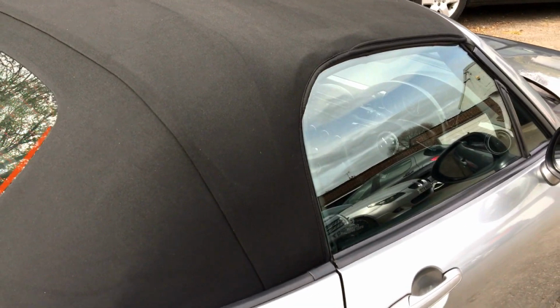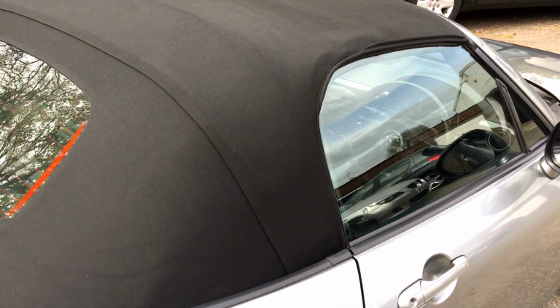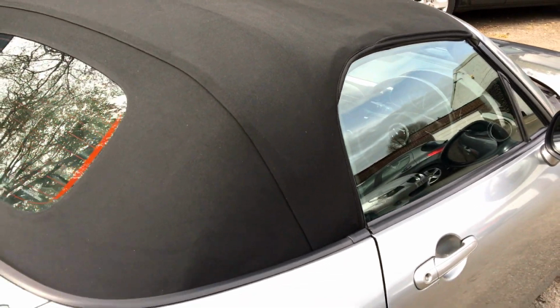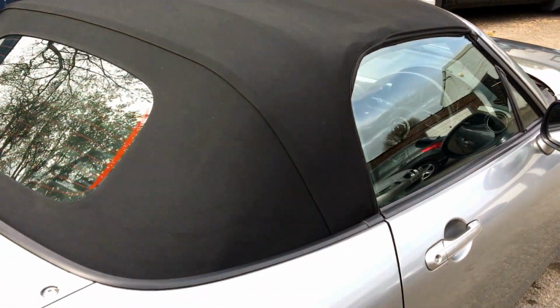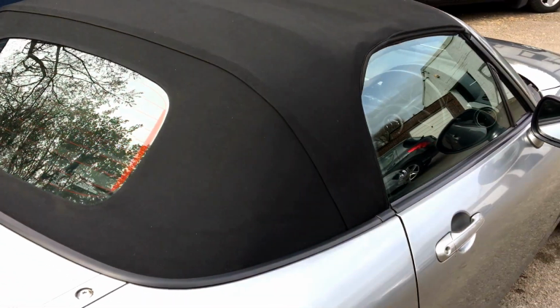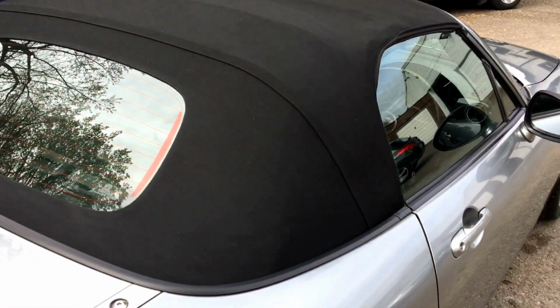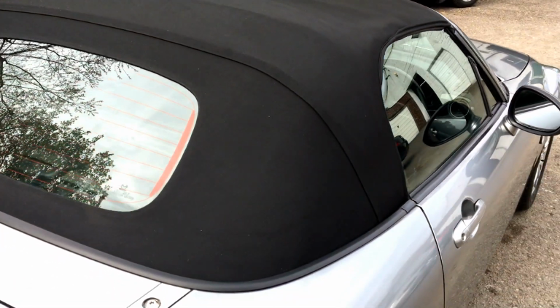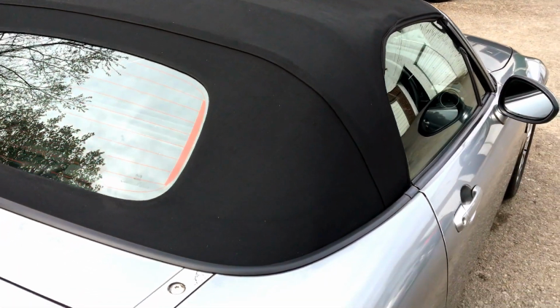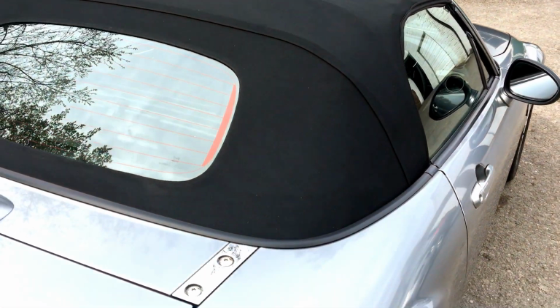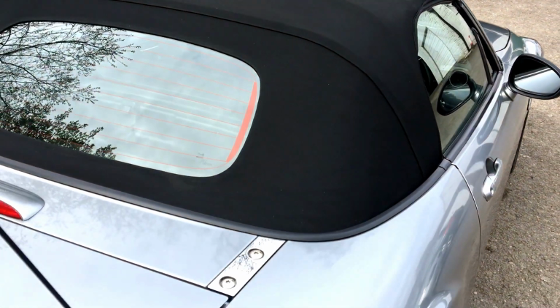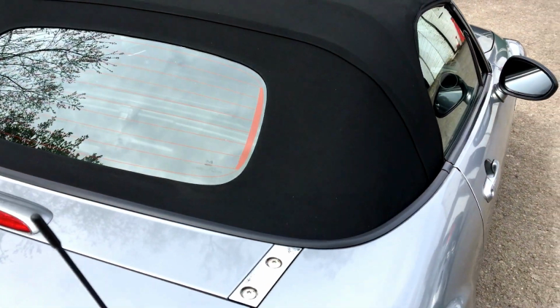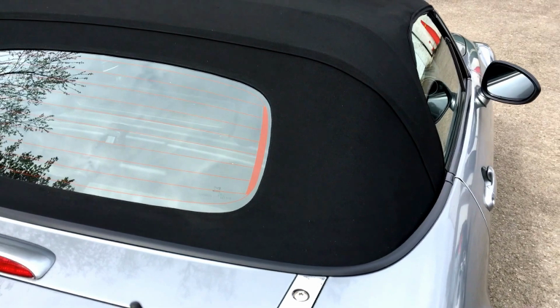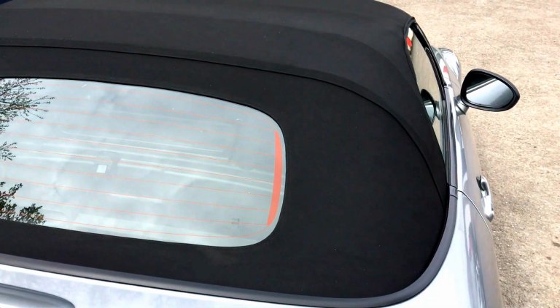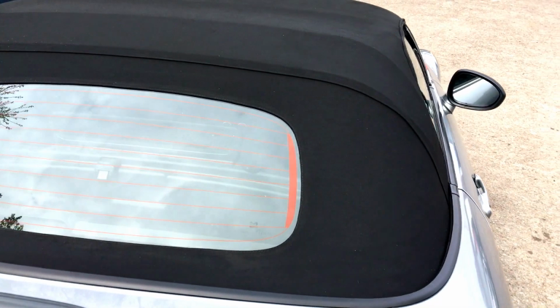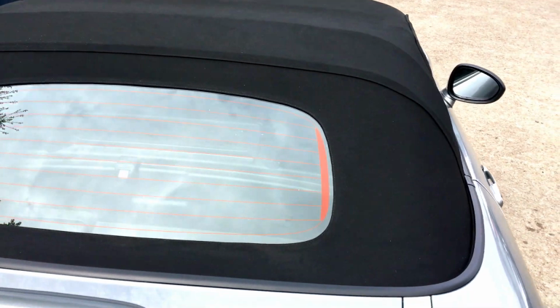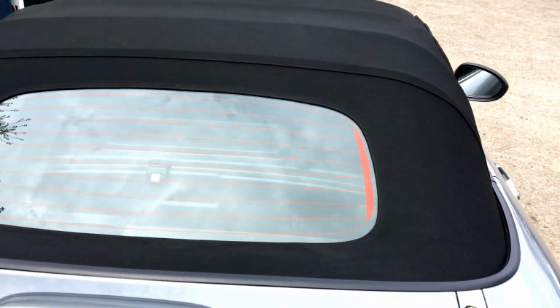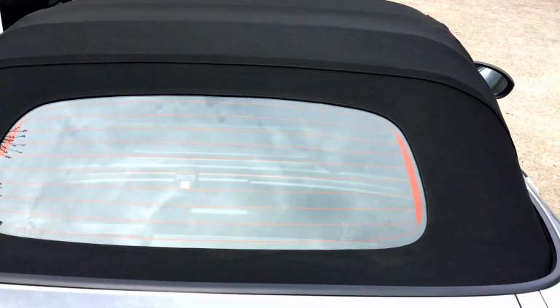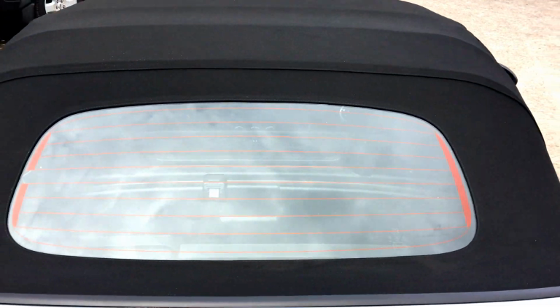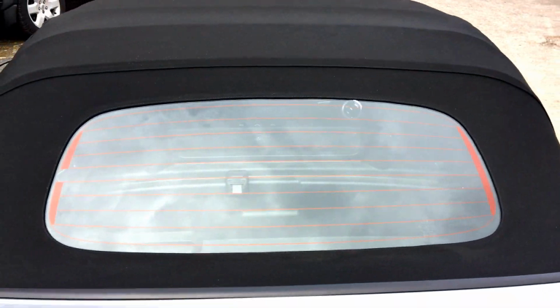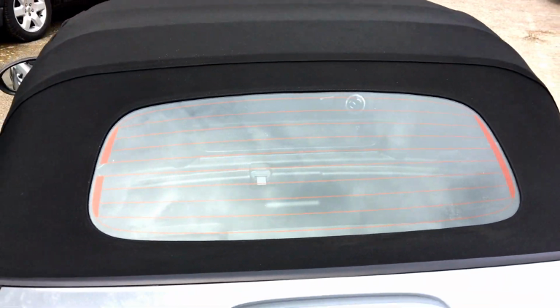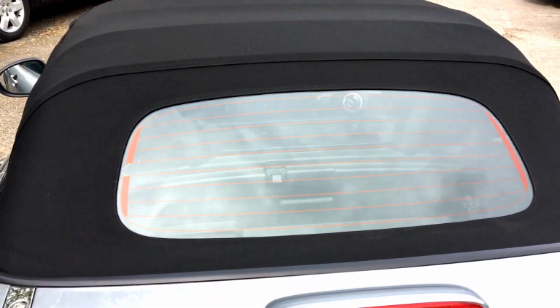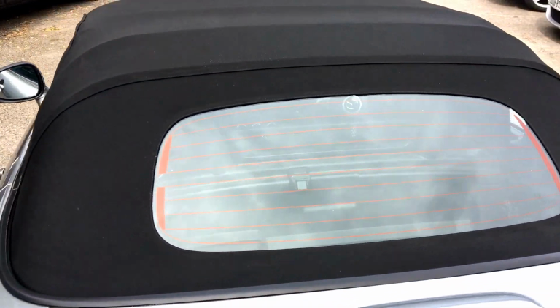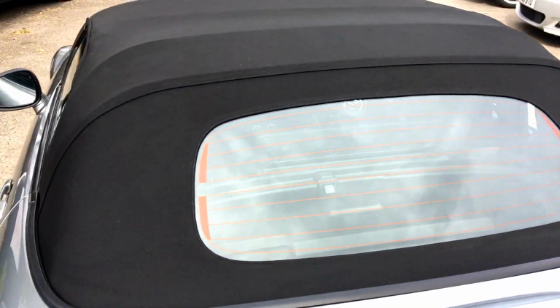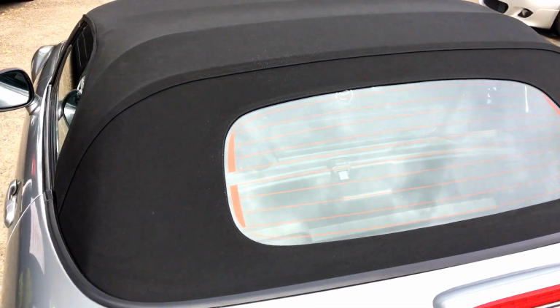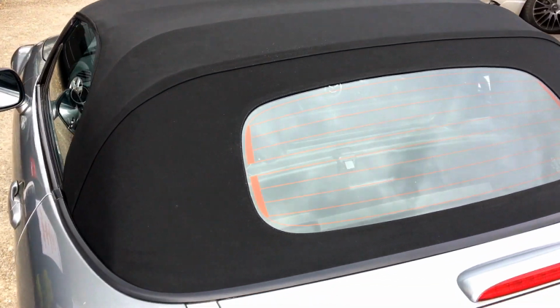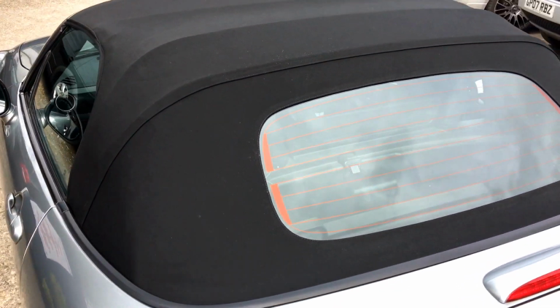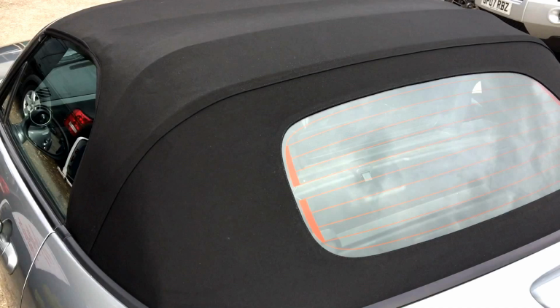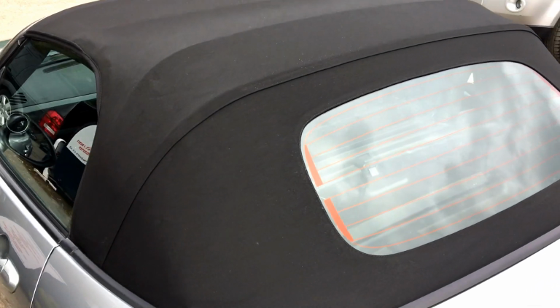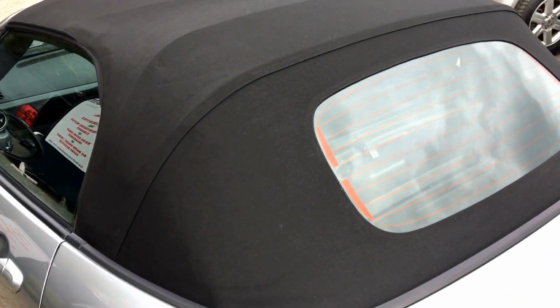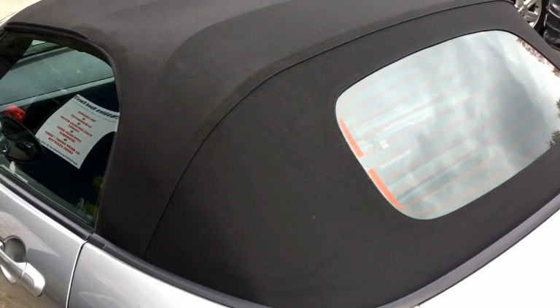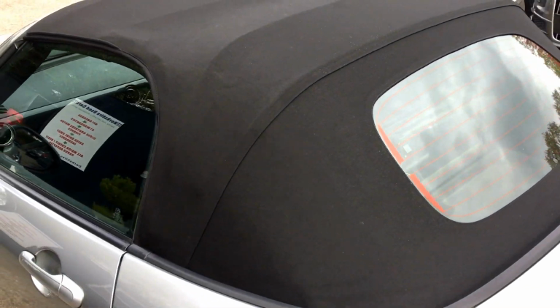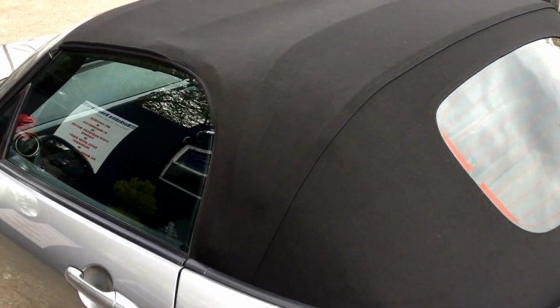The soft top hood is in excellent condition. There are no nicks or tears and no sign of any water ingress historically through the vehicle.